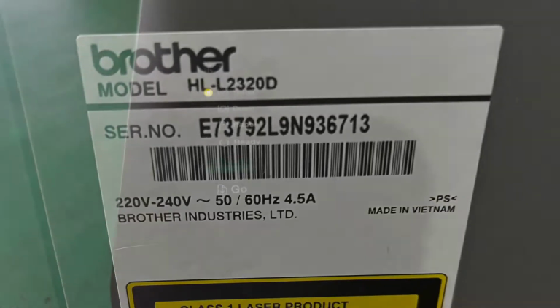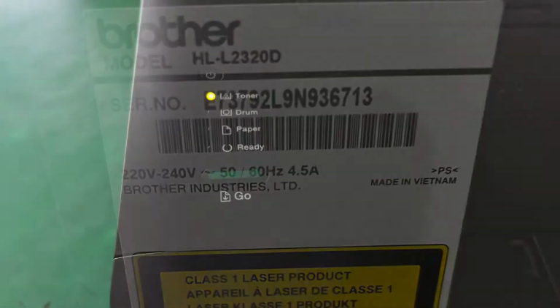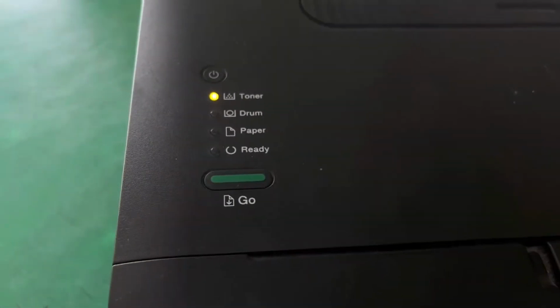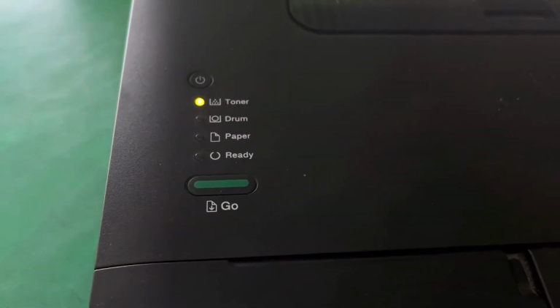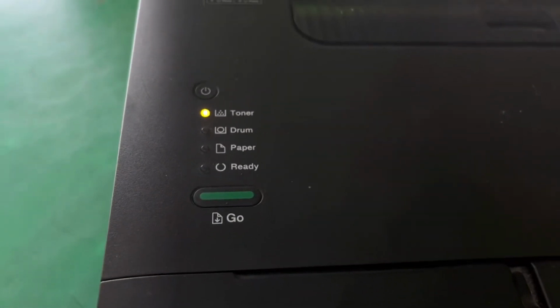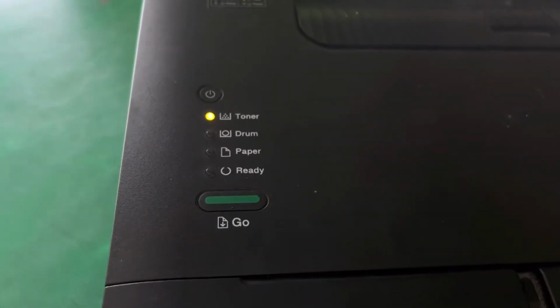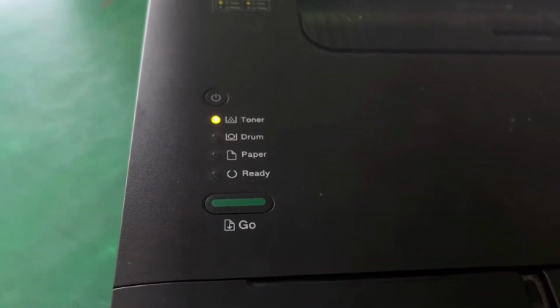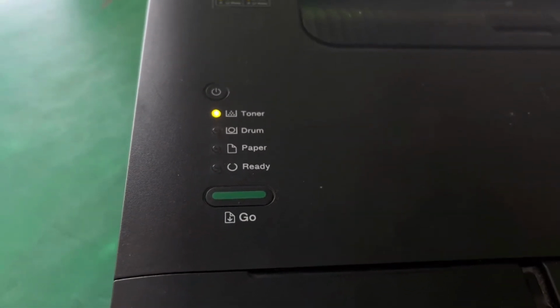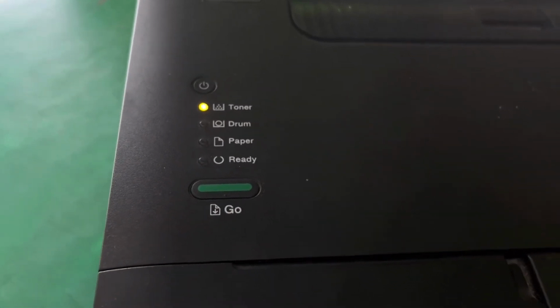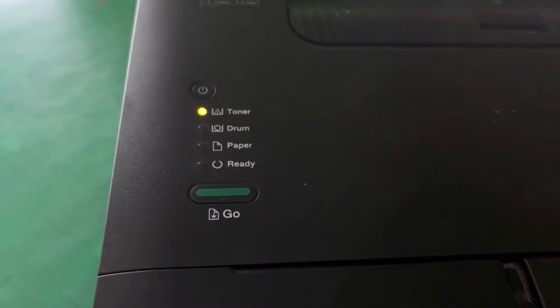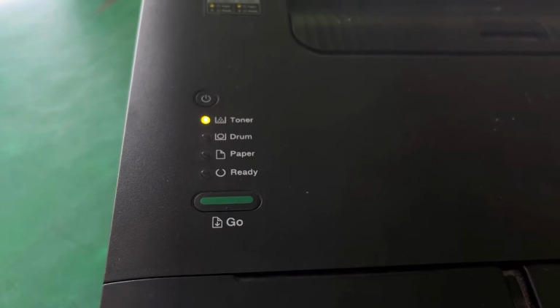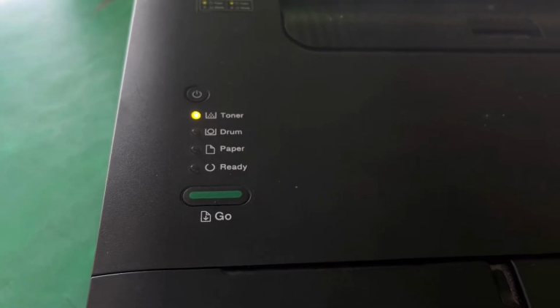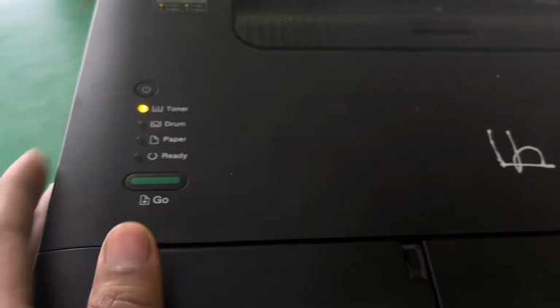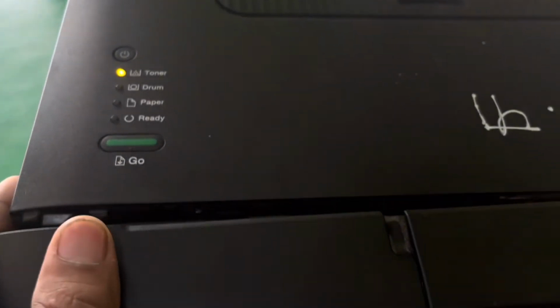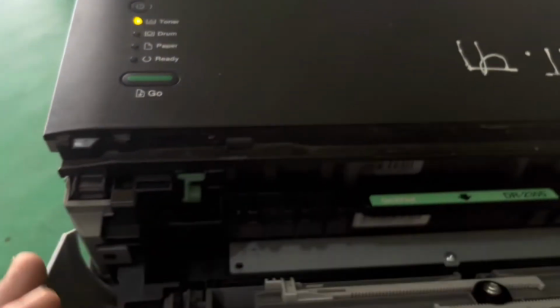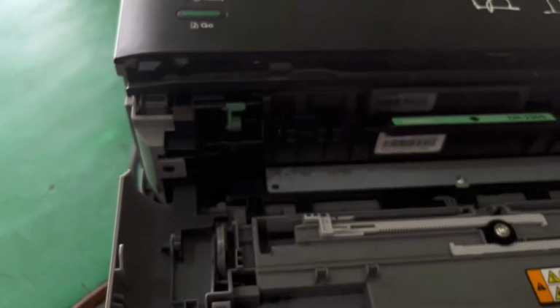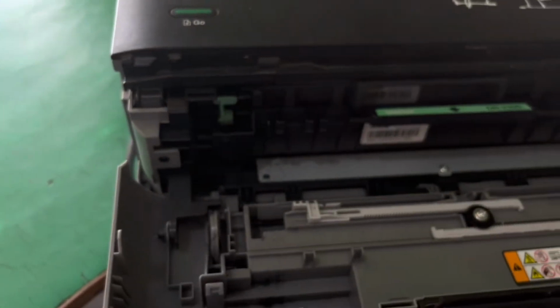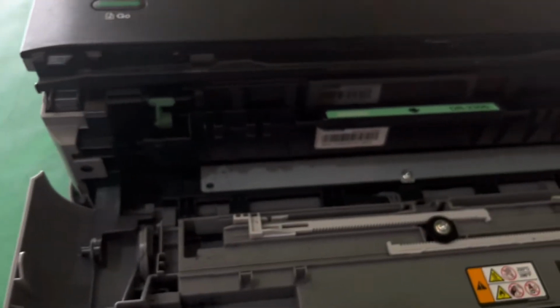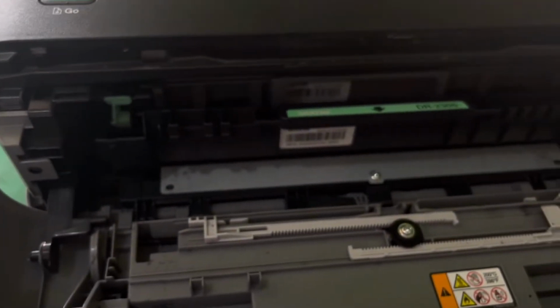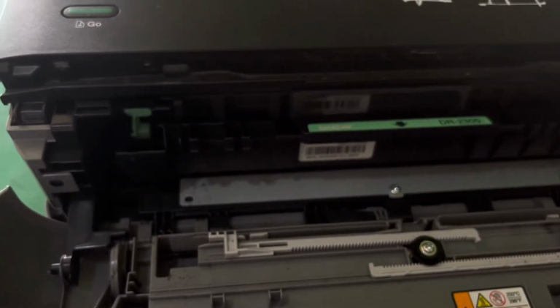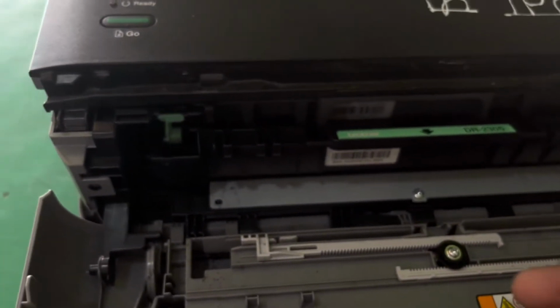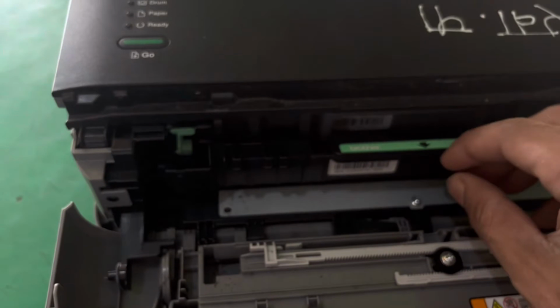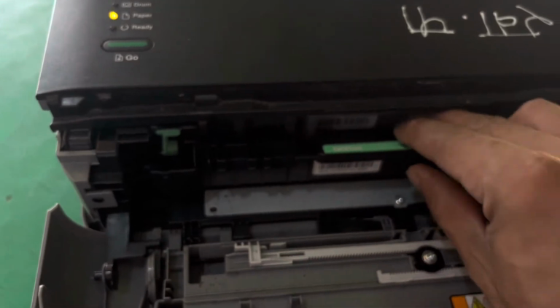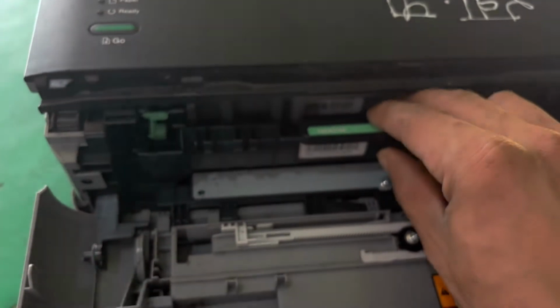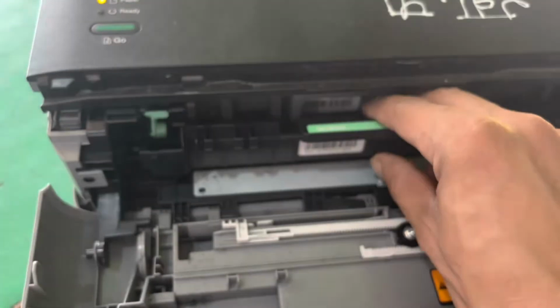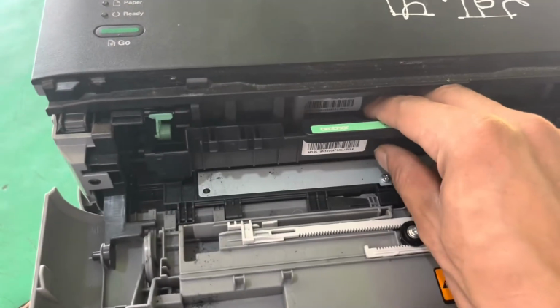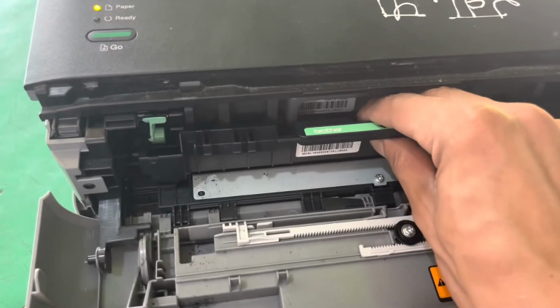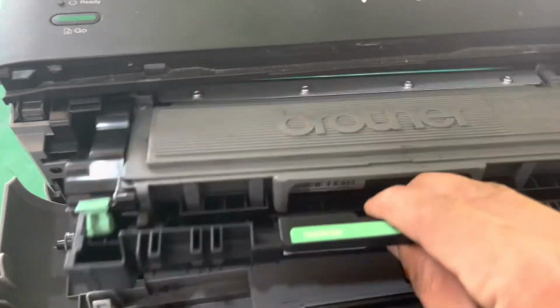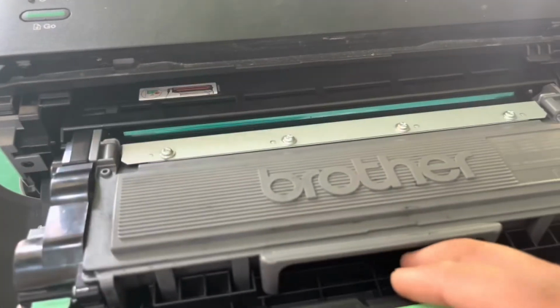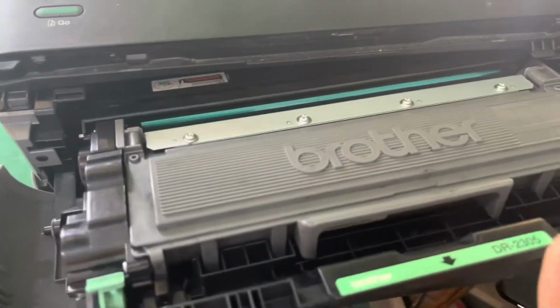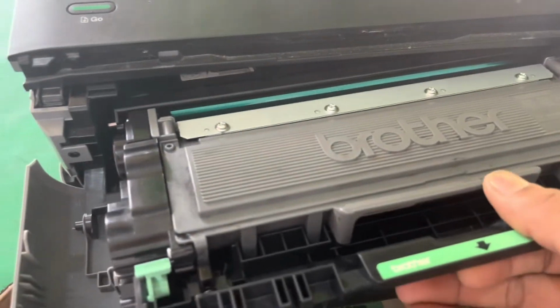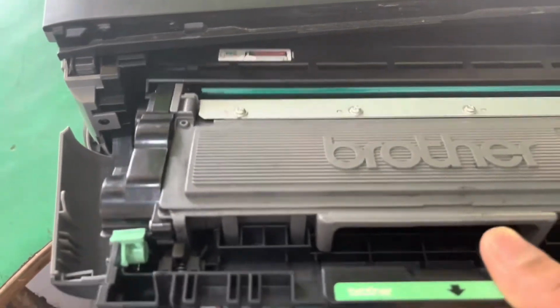Here is a Brother Yasal printer with the error of toner light blinking. I'm going to fix this printer — this error is caused by the toner cartridge.